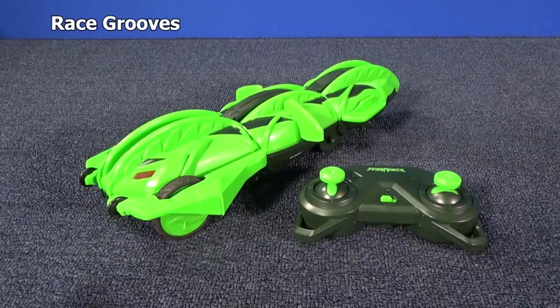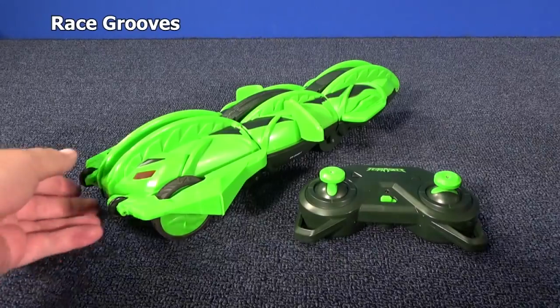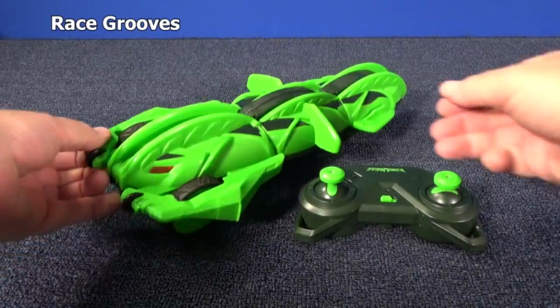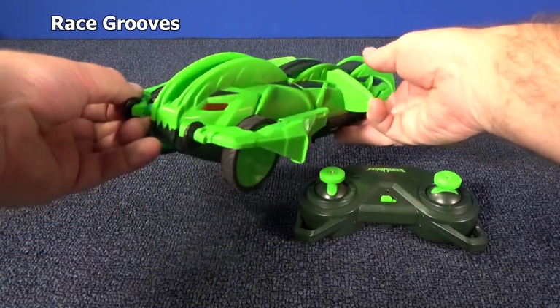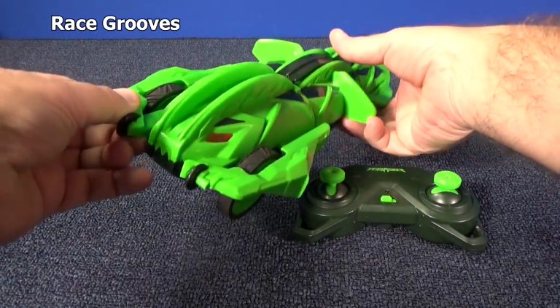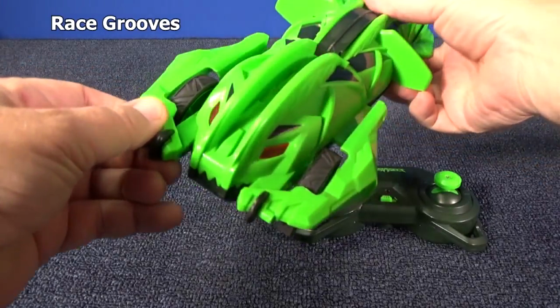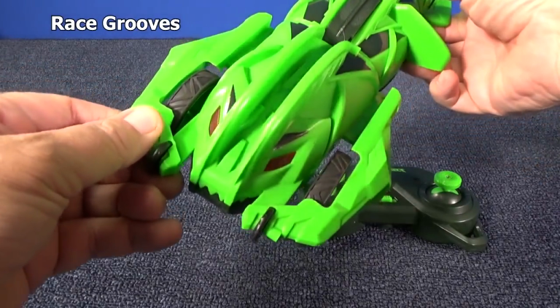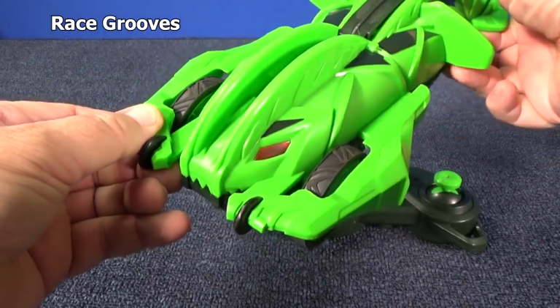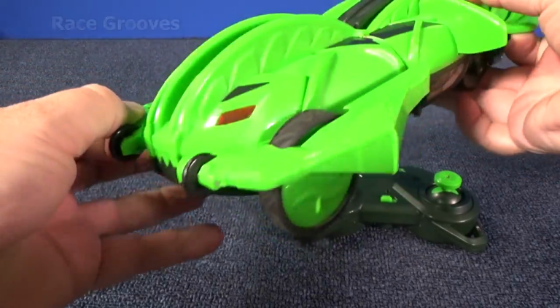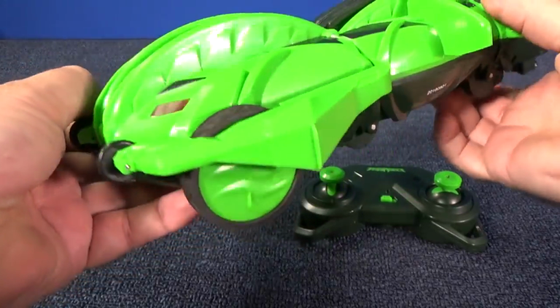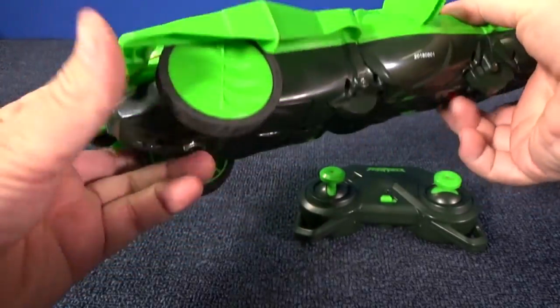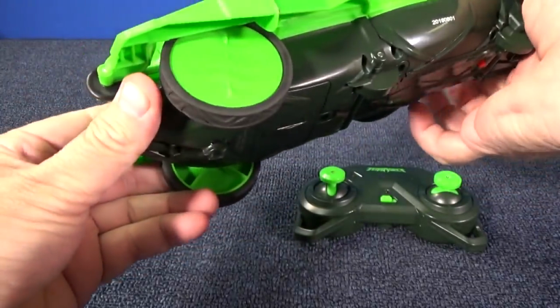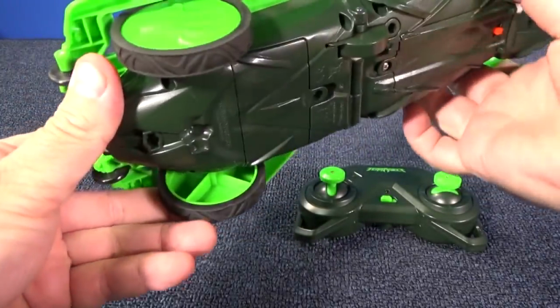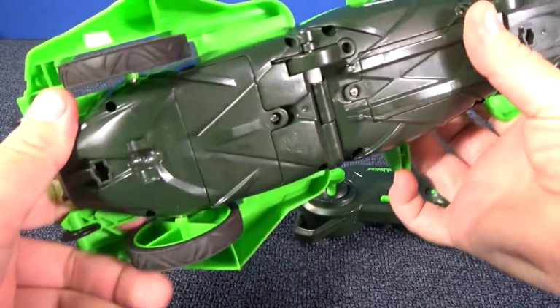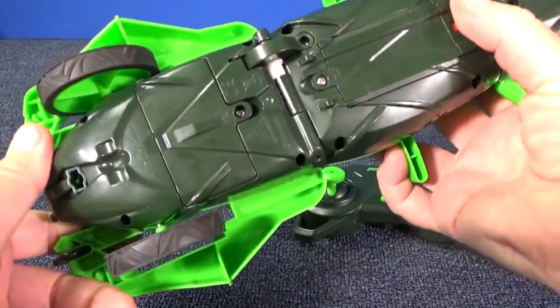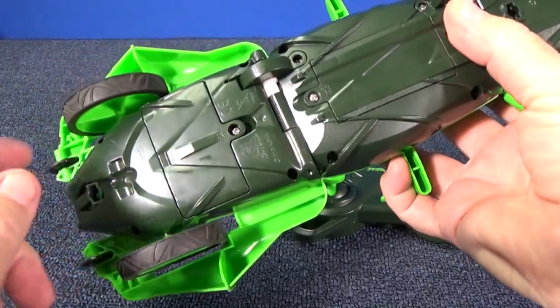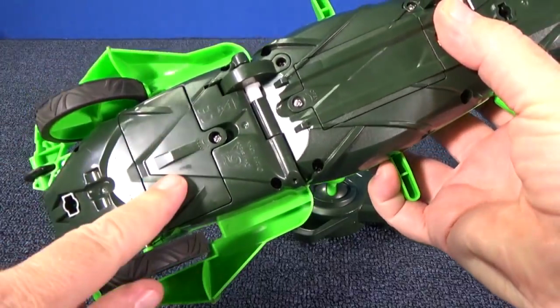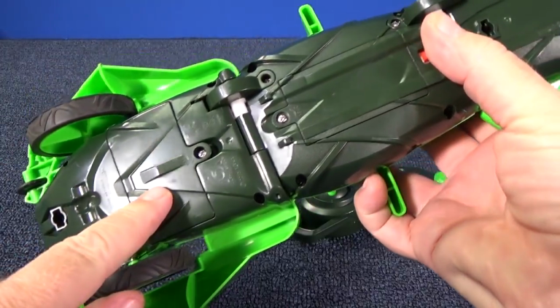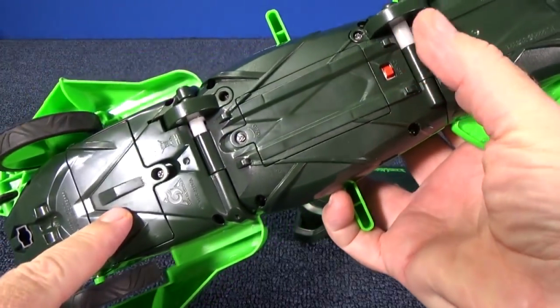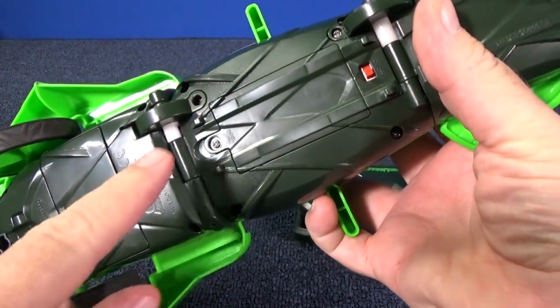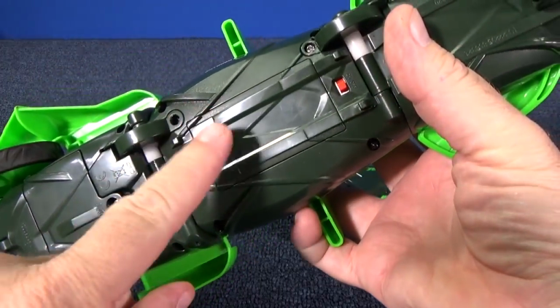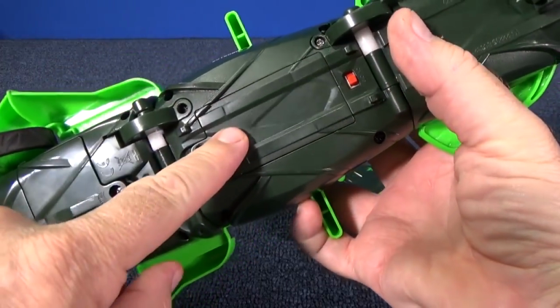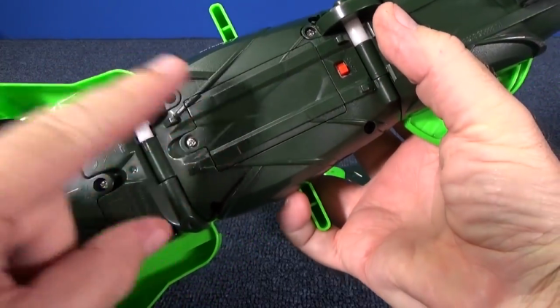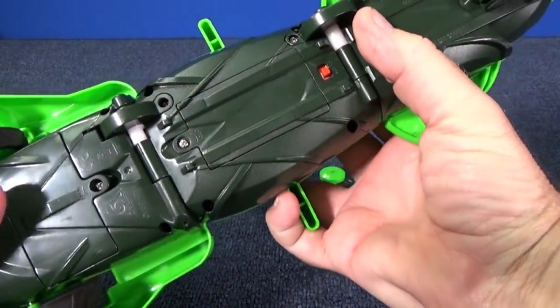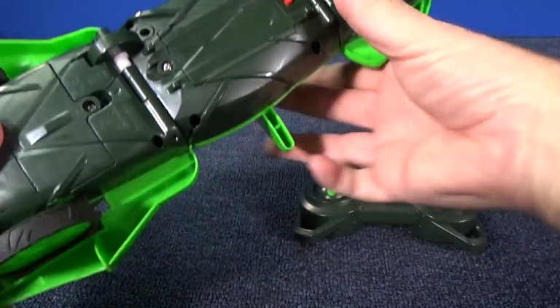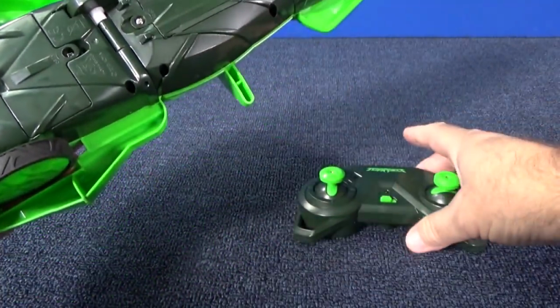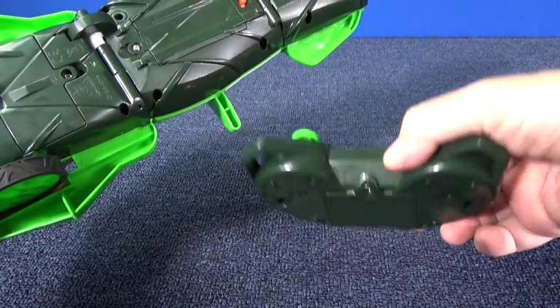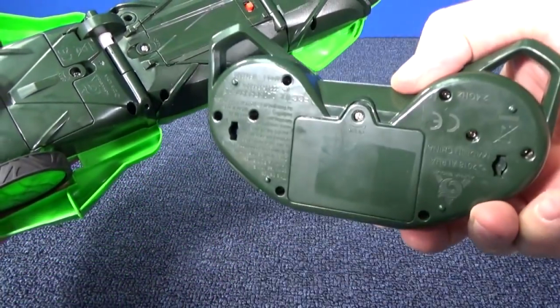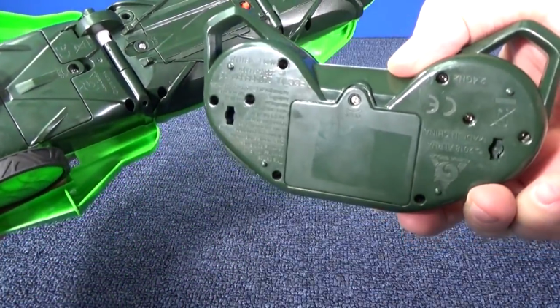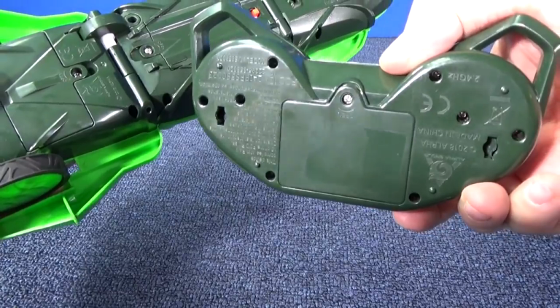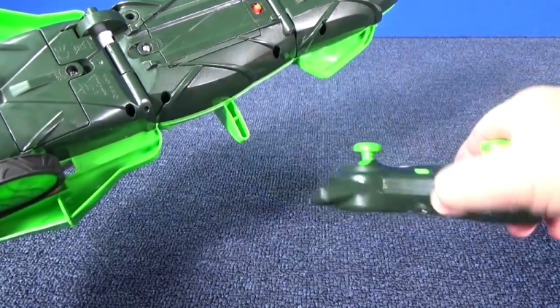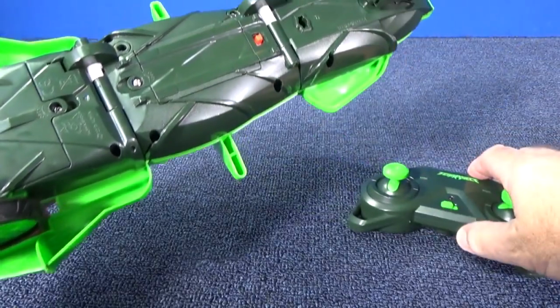Let's check it out up close now. I love the design. It uses batteries — you'll need four double A's. Two of them go here and the other two right in the middle. You'll need three triple A batteries for the remote control.